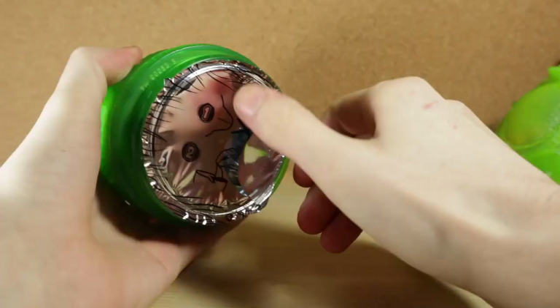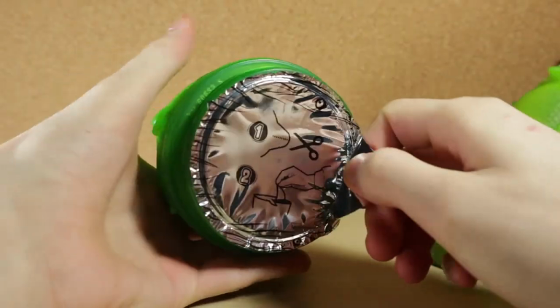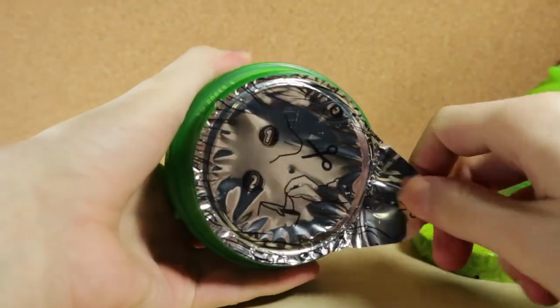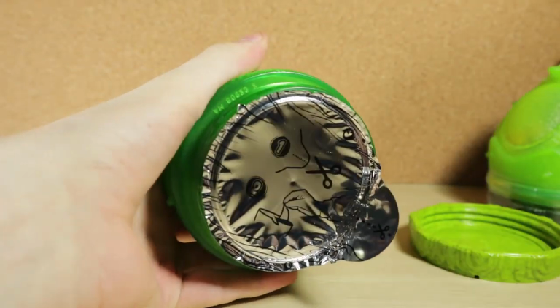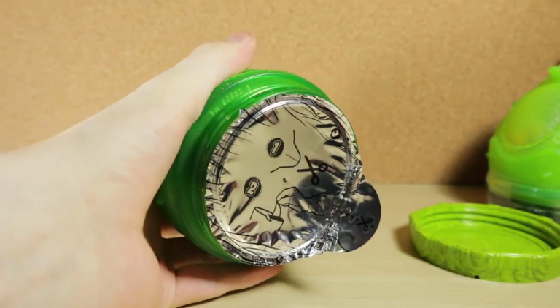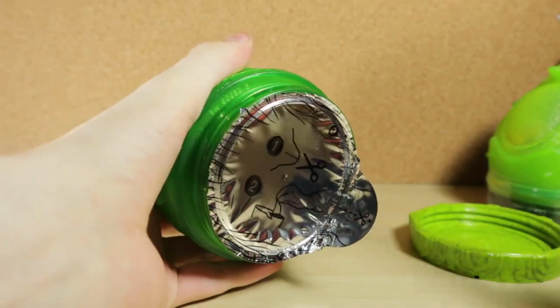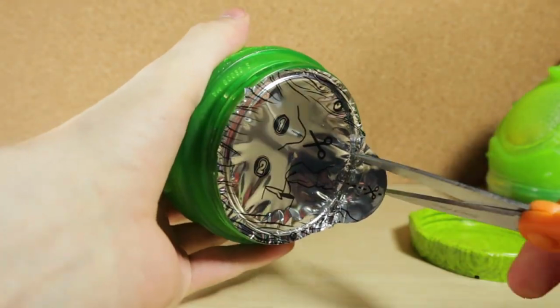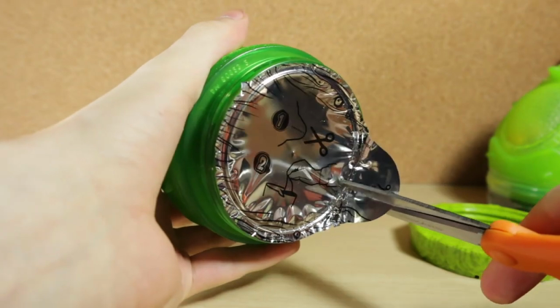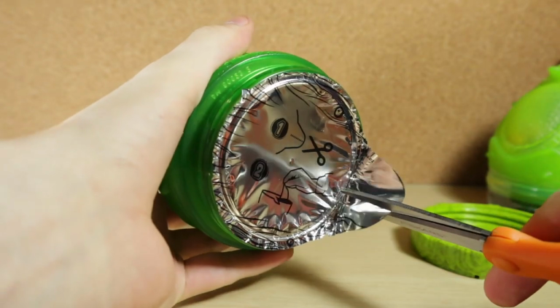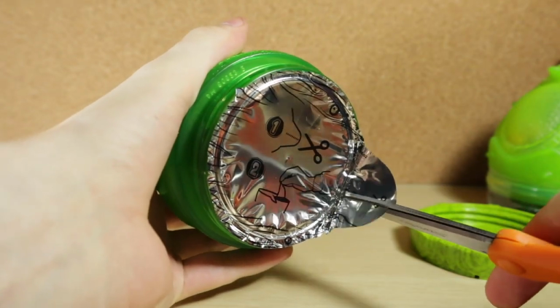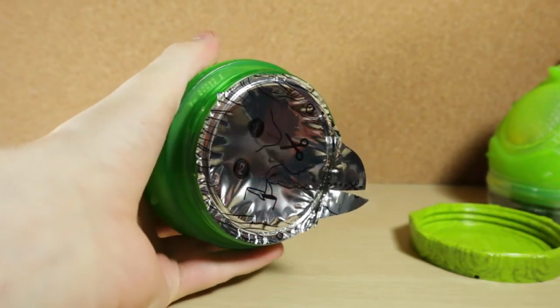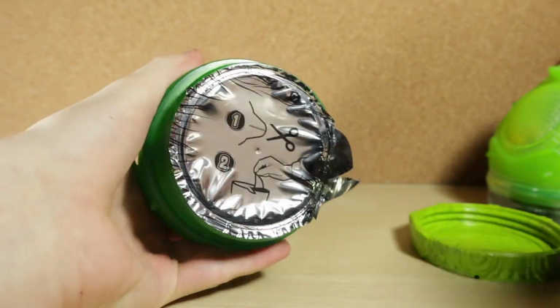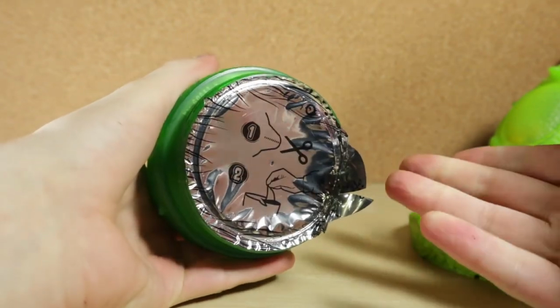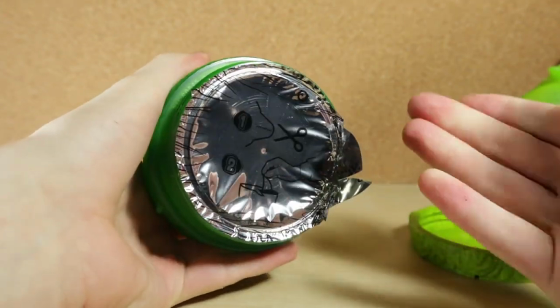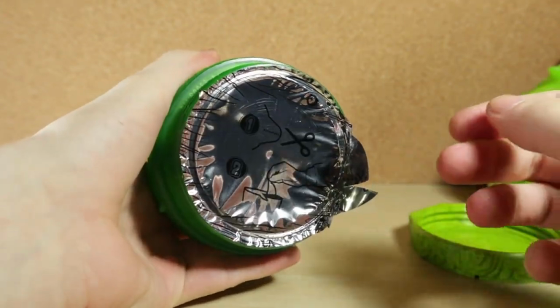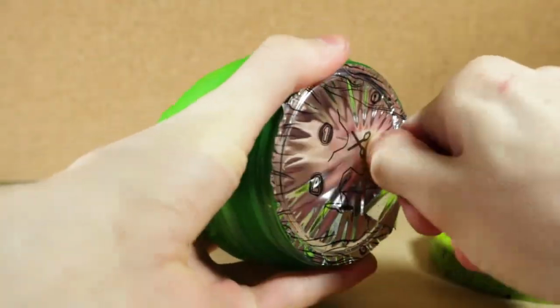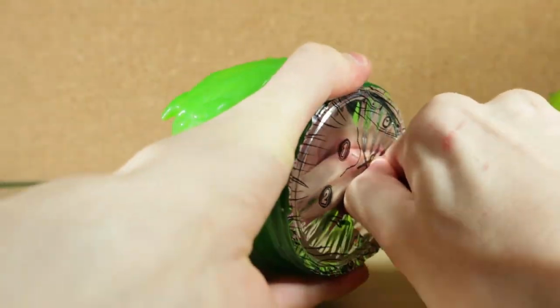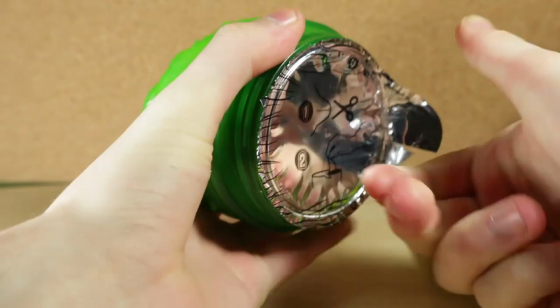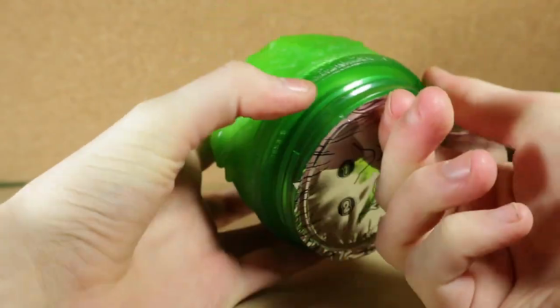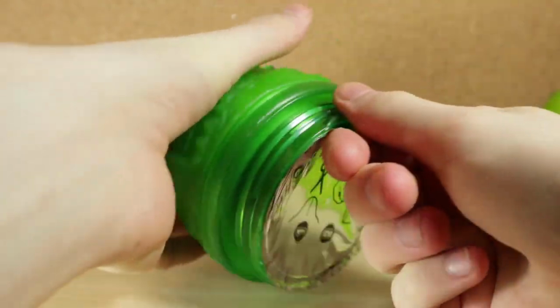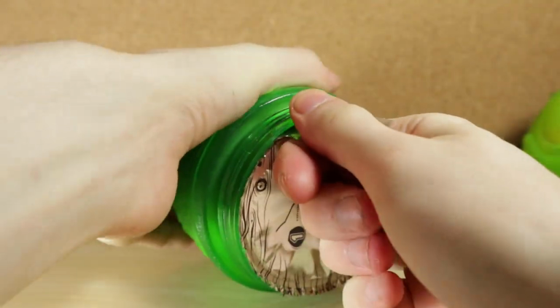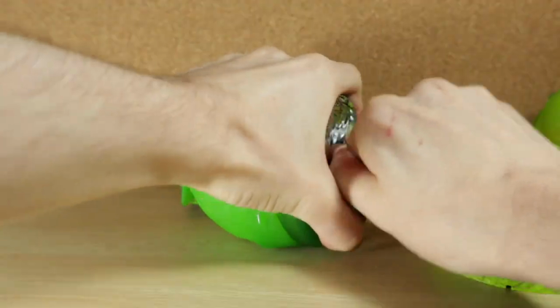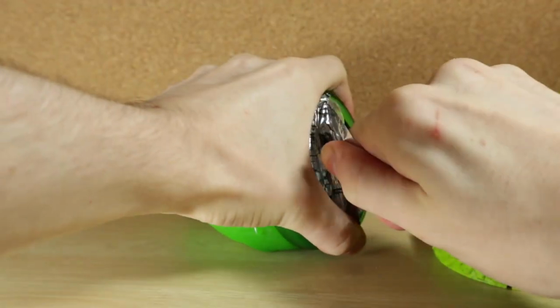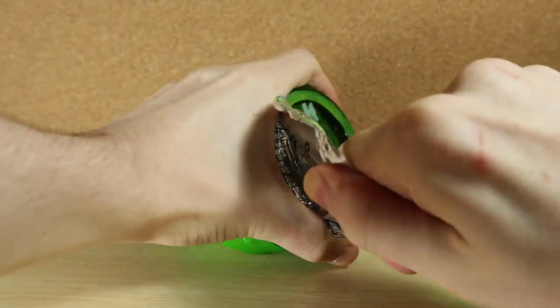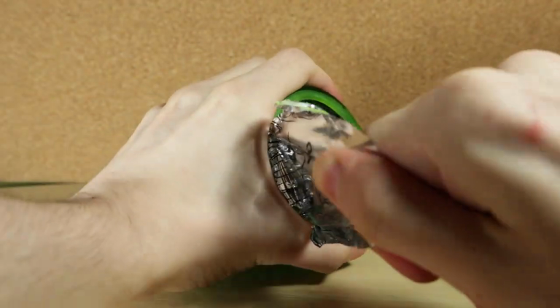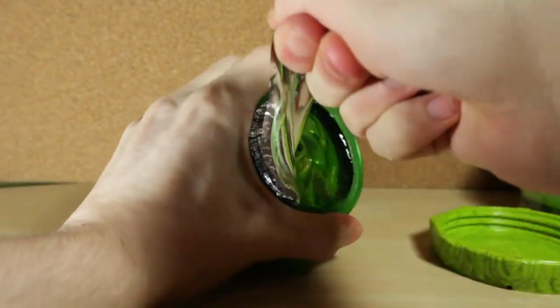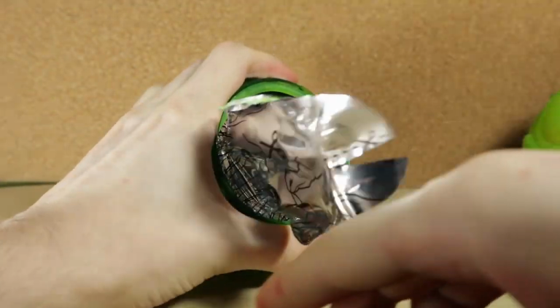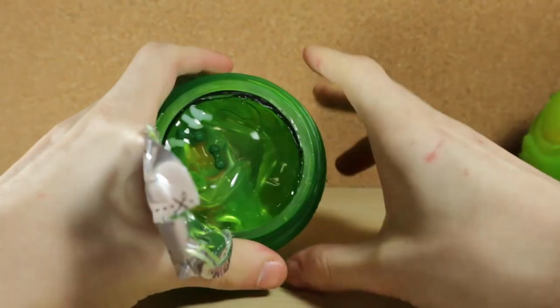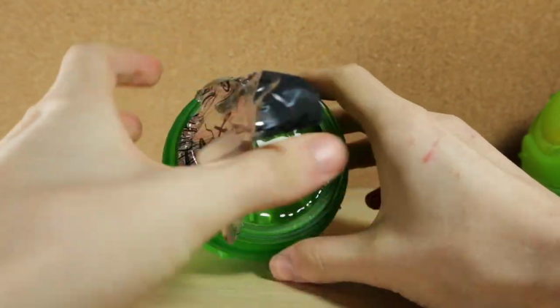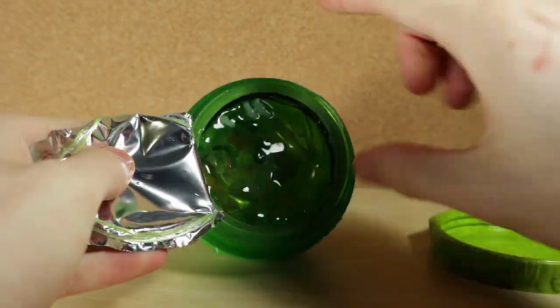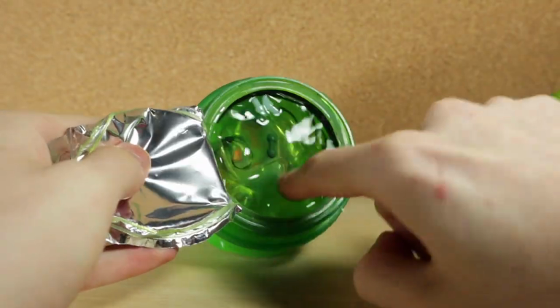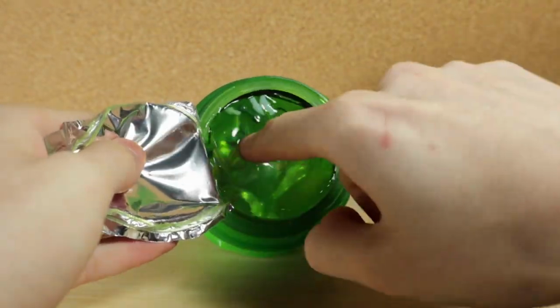Oh cool, it's one of these — you have to cut the tab, I don't know why you have to cut the tab ones. I forgot how tight these were. There we go — that's some solid green slime right there.